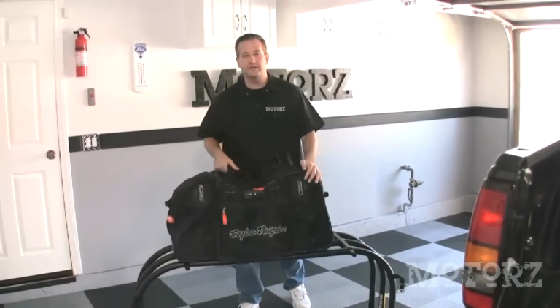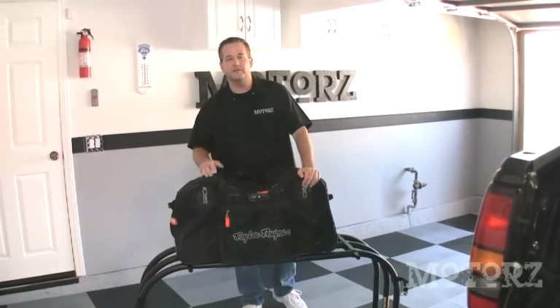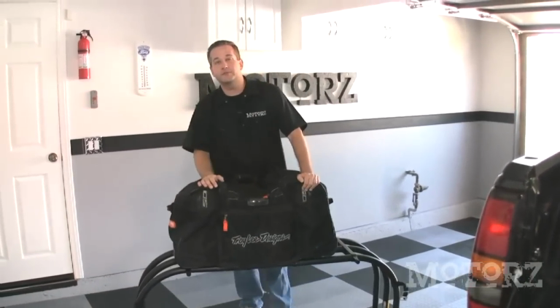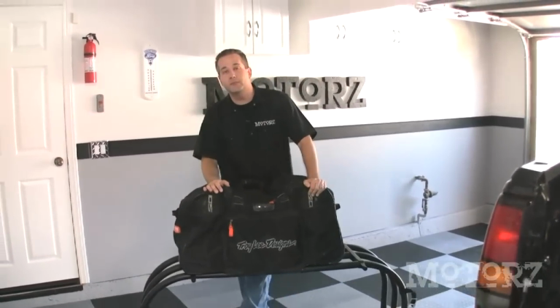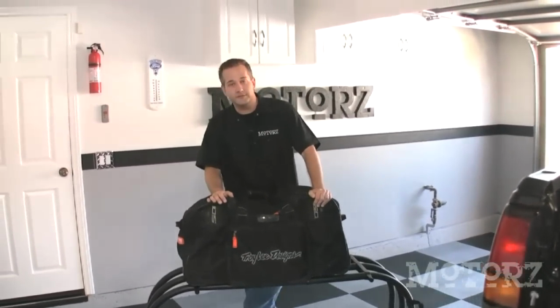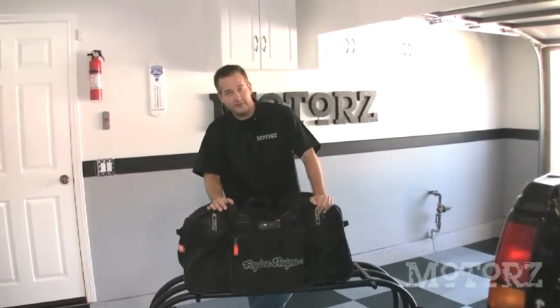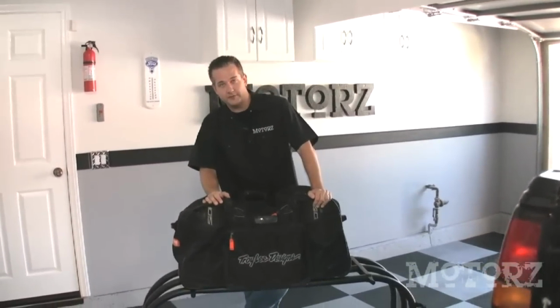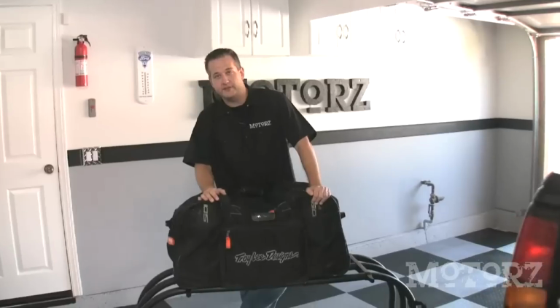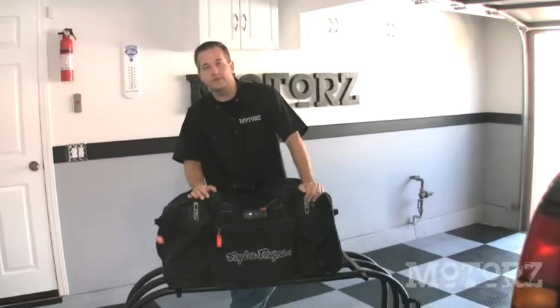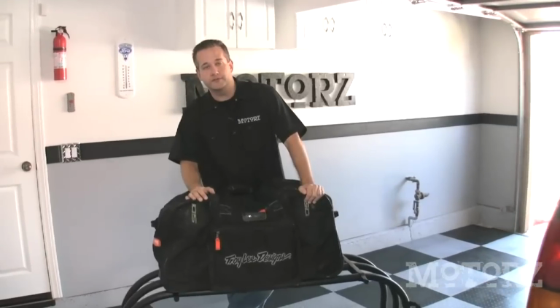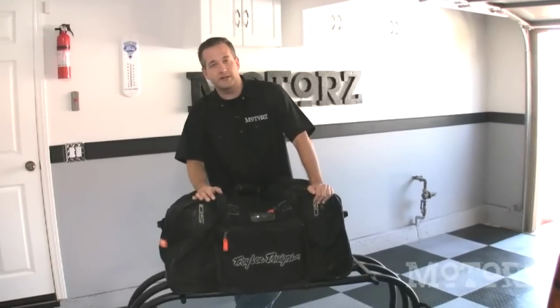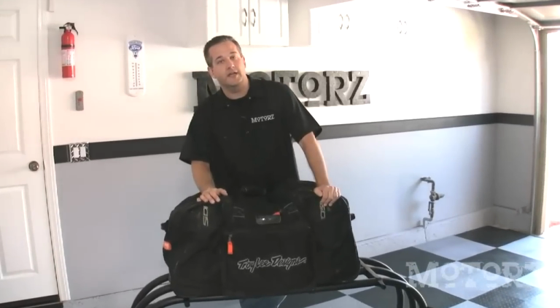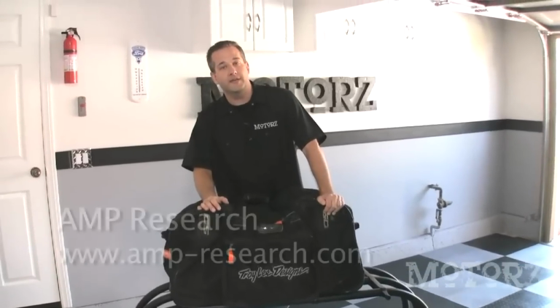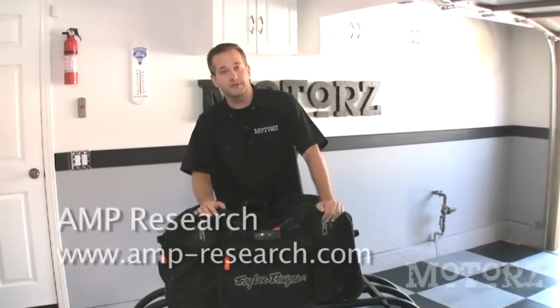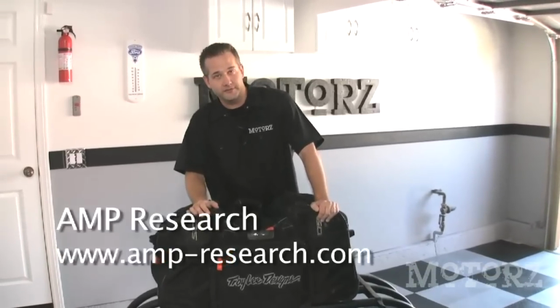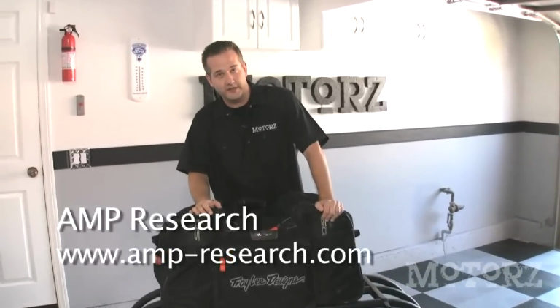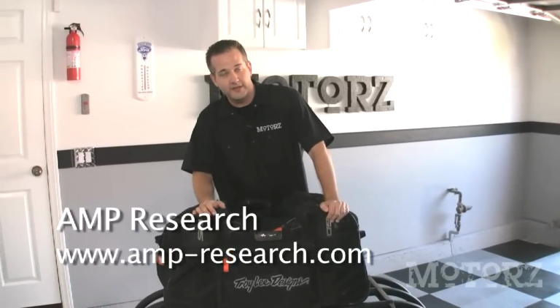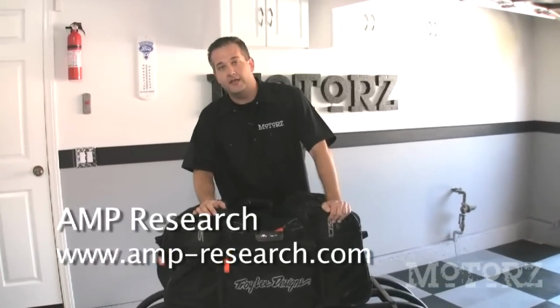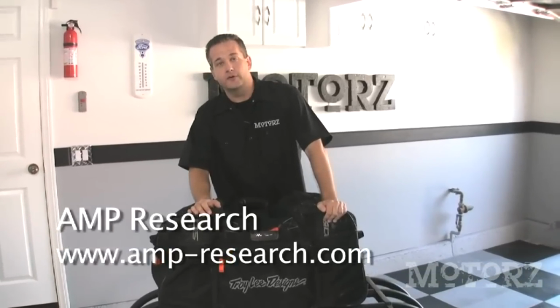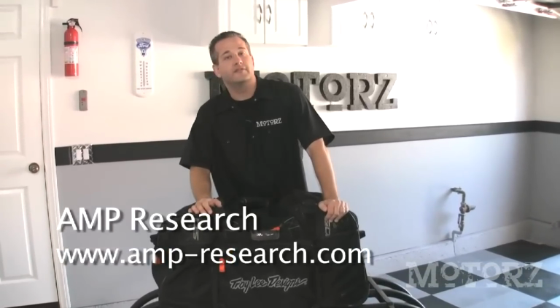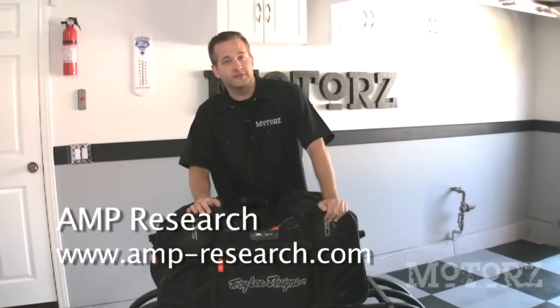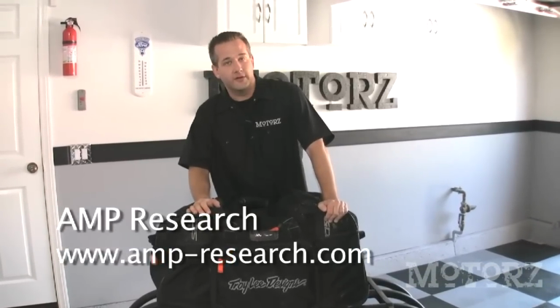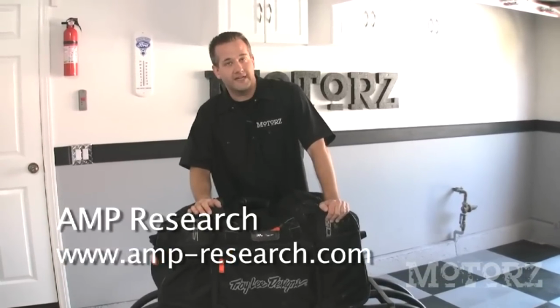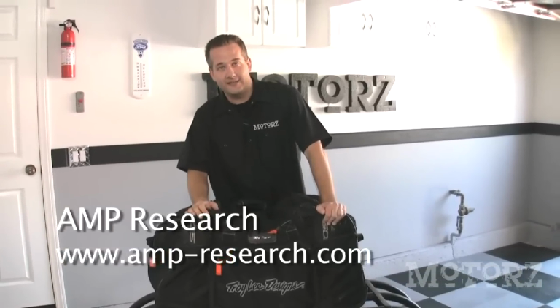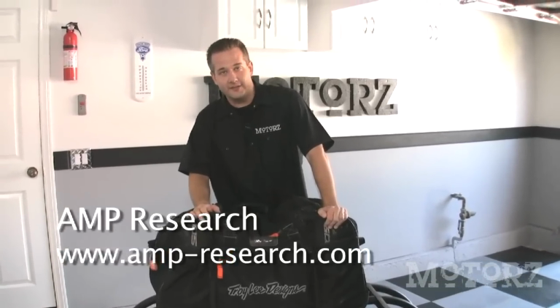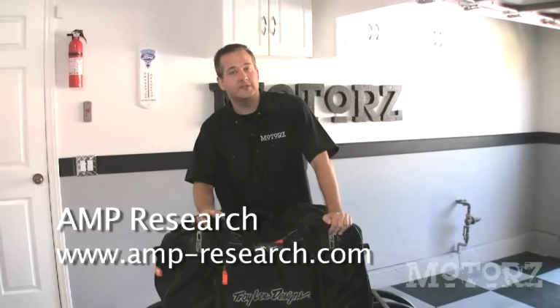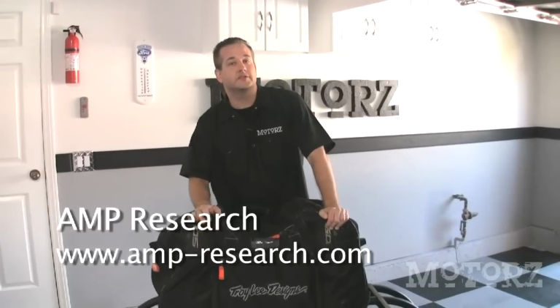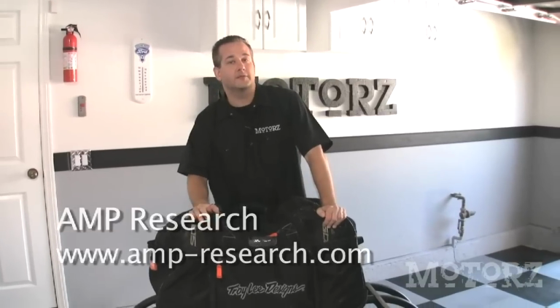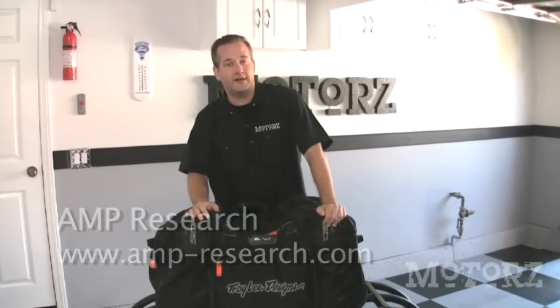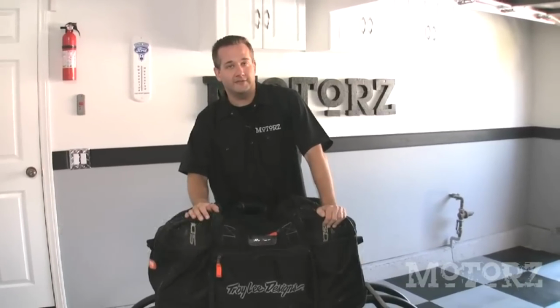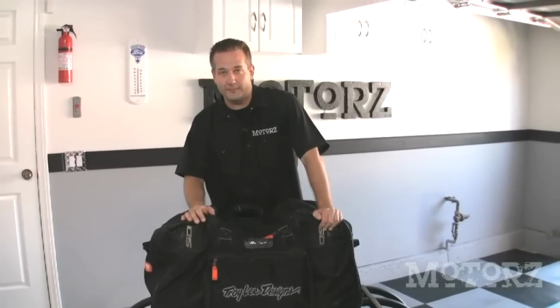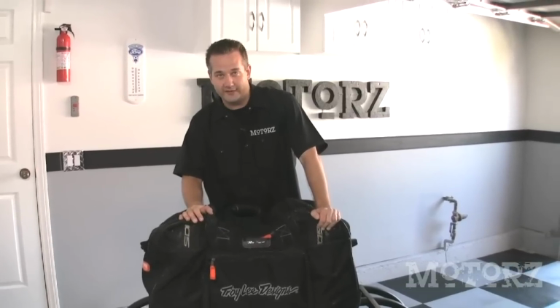That does it for this episode of Motors. For more information on Amp Research's products, go to amp-research.com. And for more of our videos, go to motors.tv. Please be sure to subscribe to our podcast on Apple iTunes.